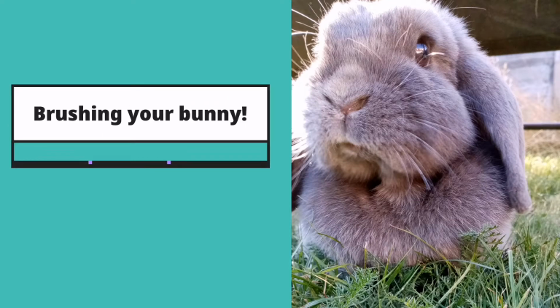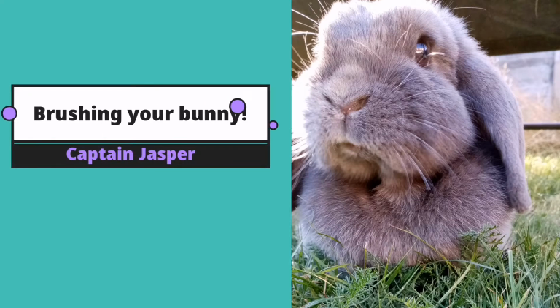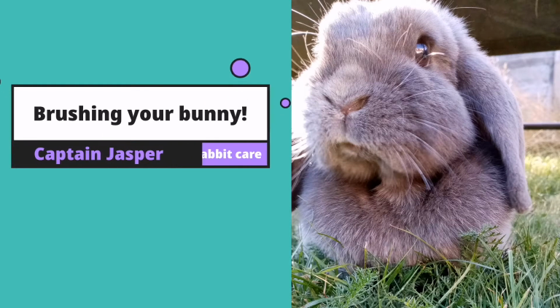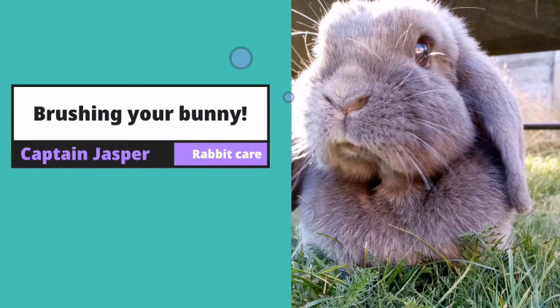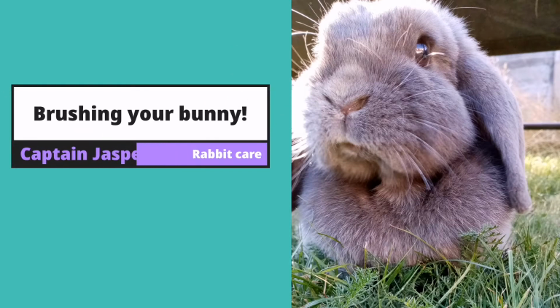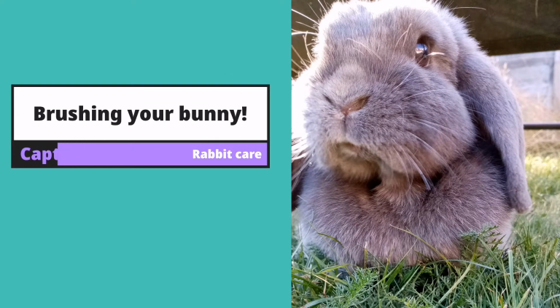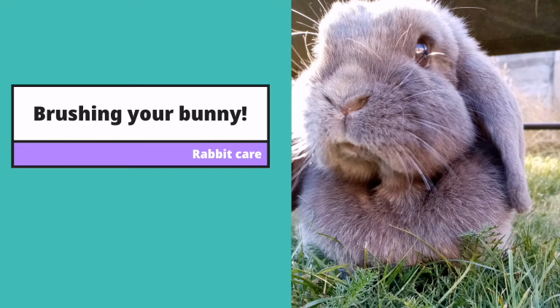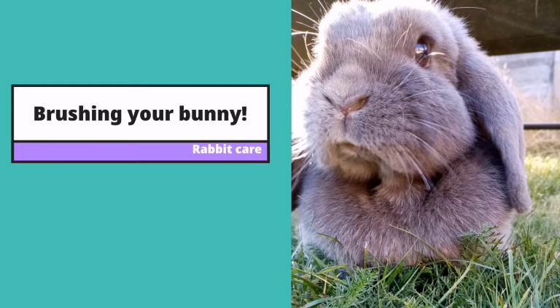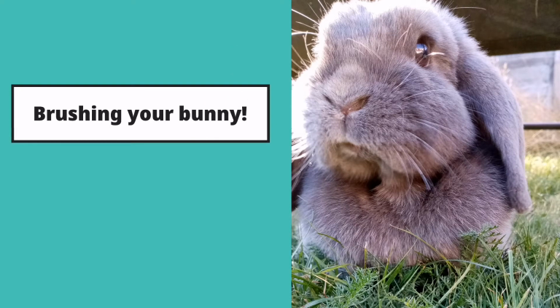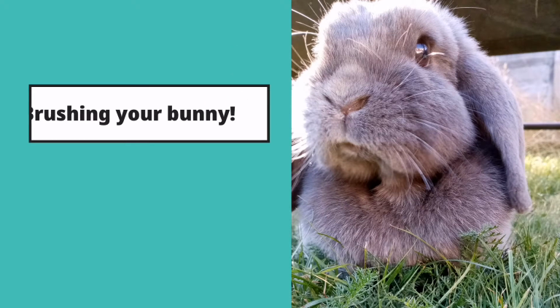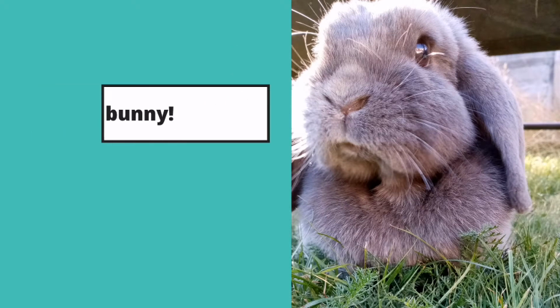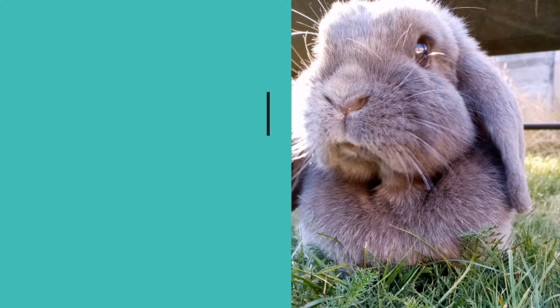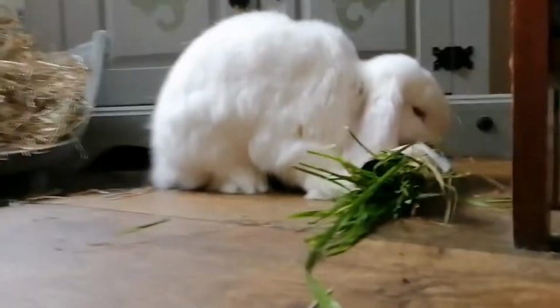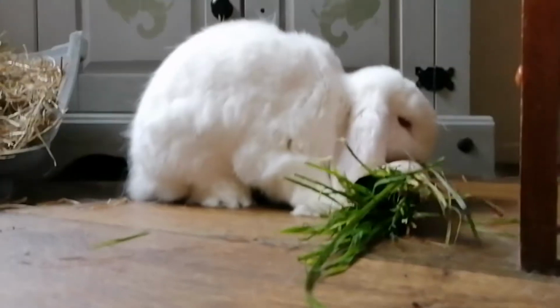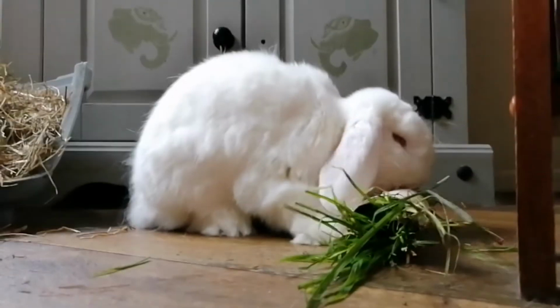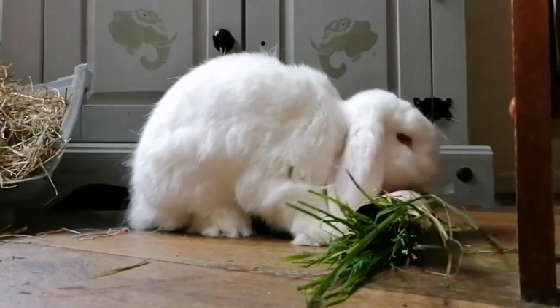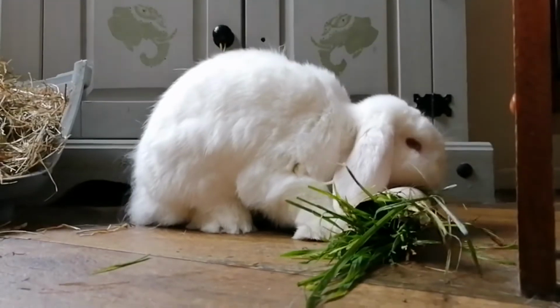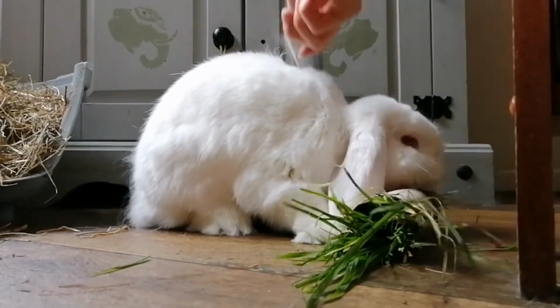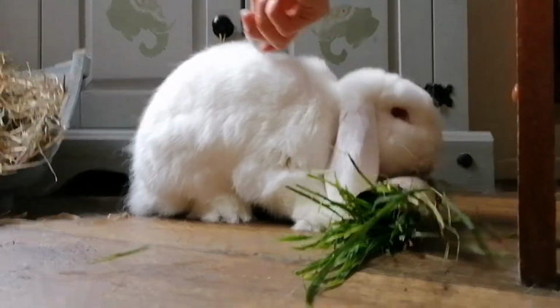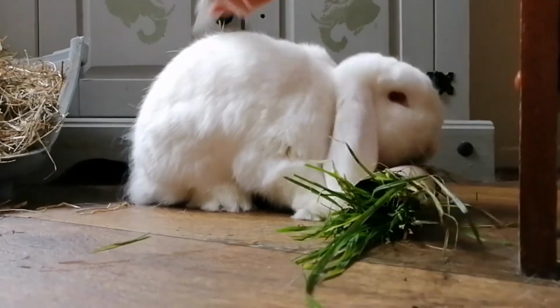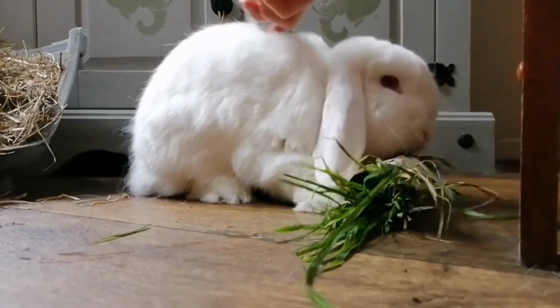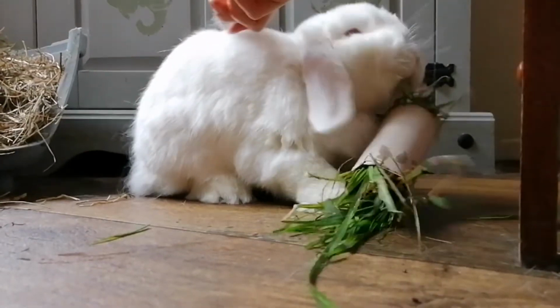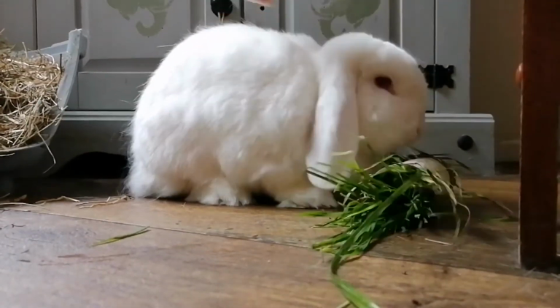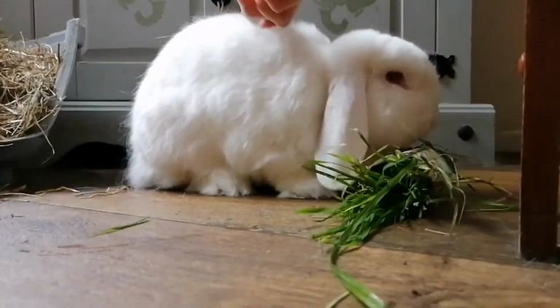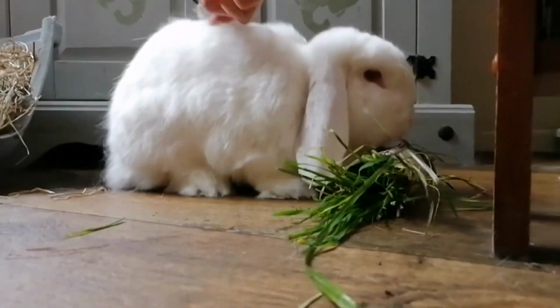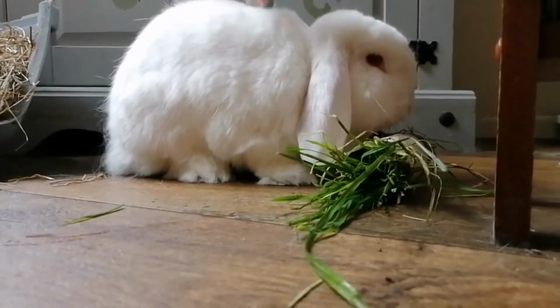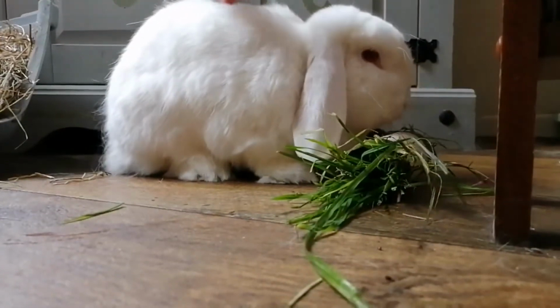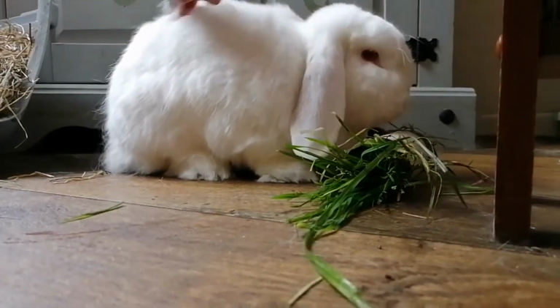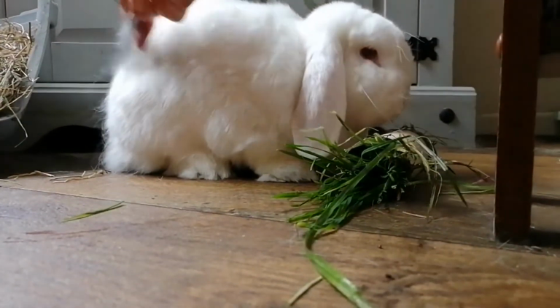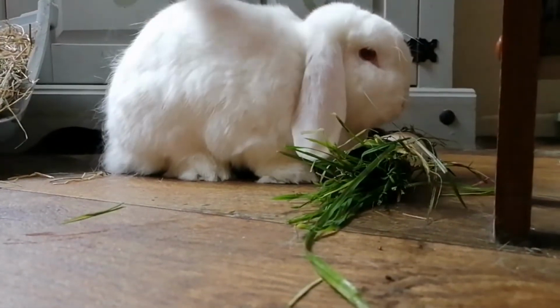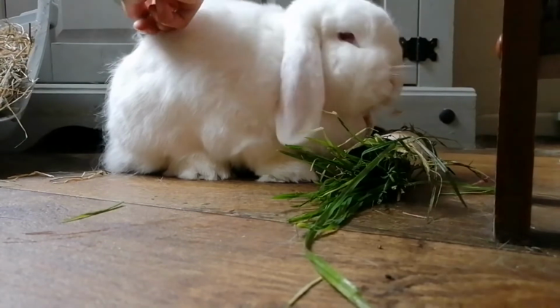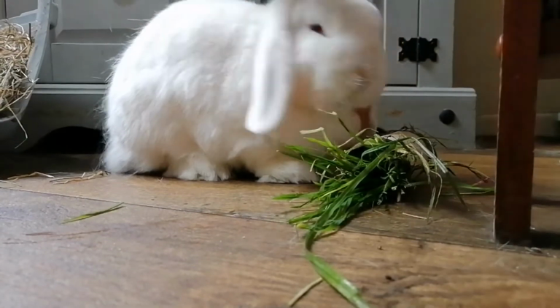Hey guys, Laura here and welcome back to Captain Jasper. So many of you have written in asking for advice on how to get your bunny more comfortable when you brush them, that I thought I'd do a quick tutorial.